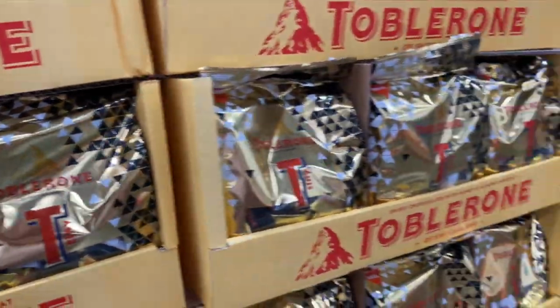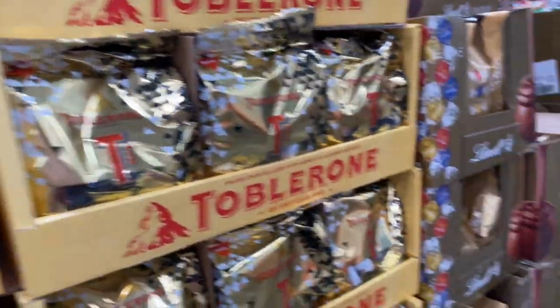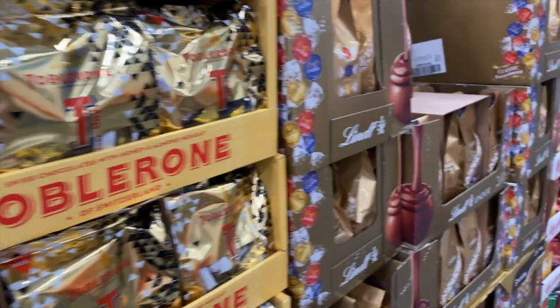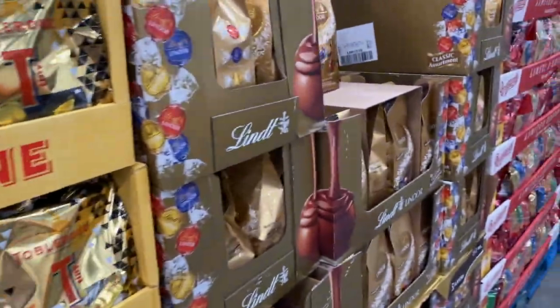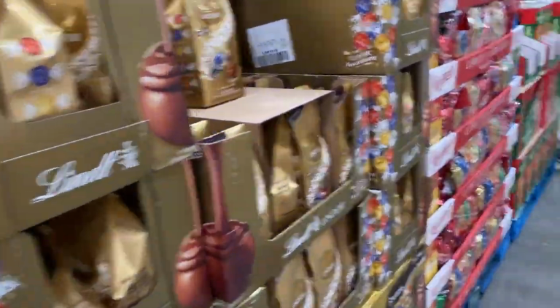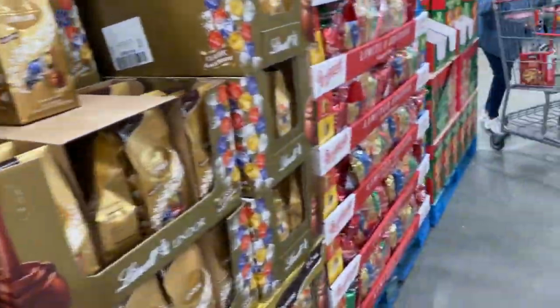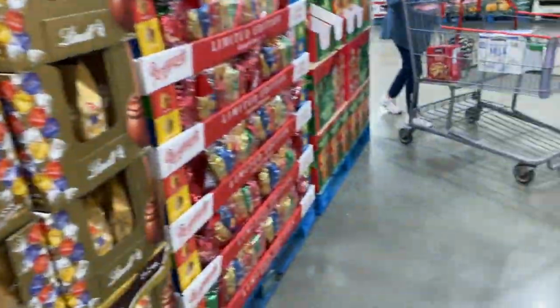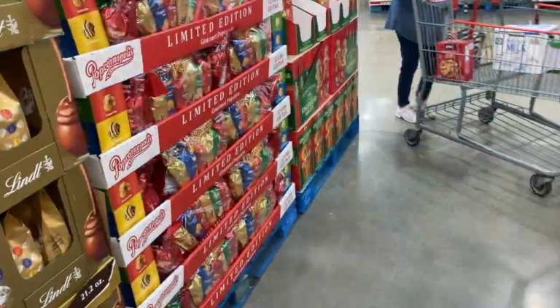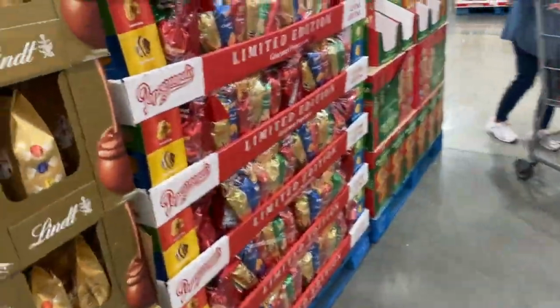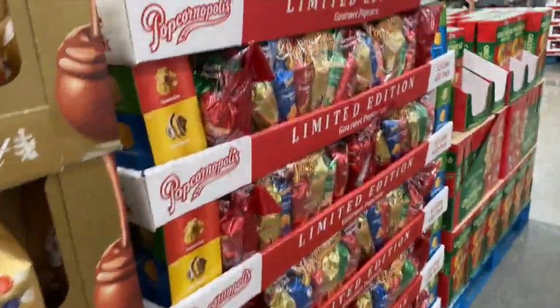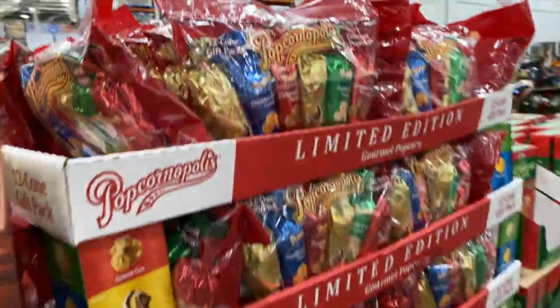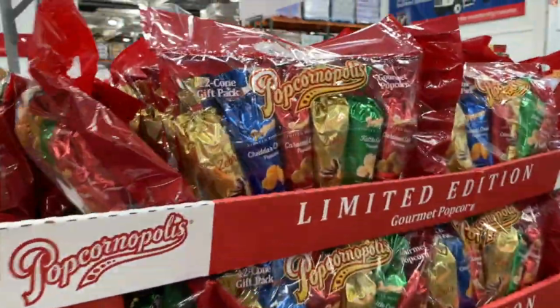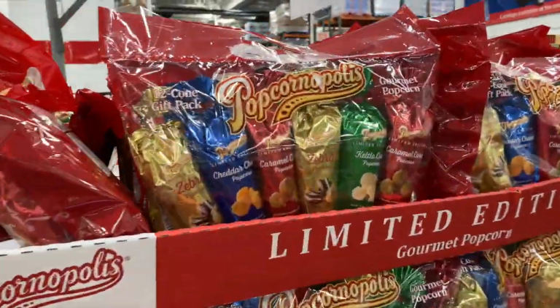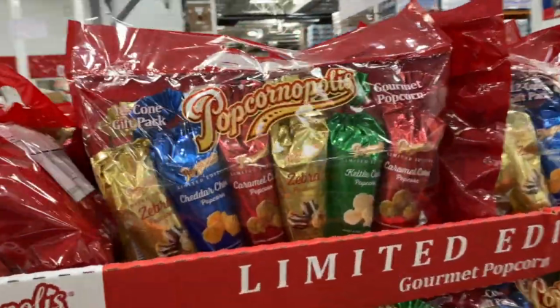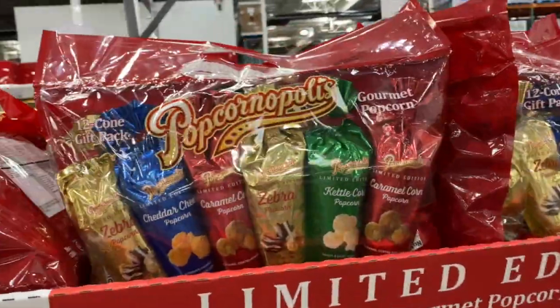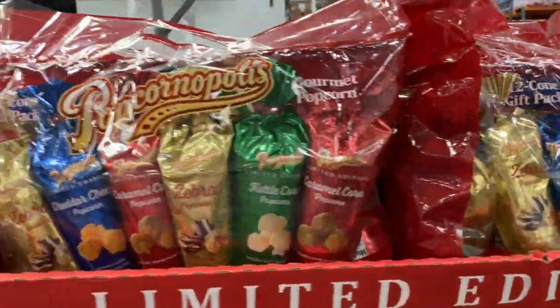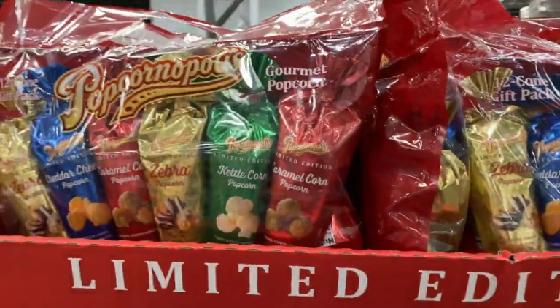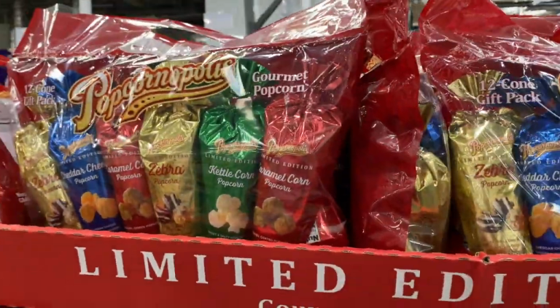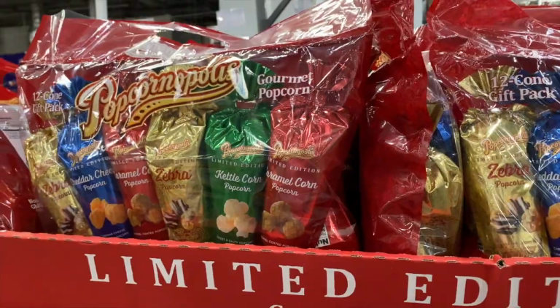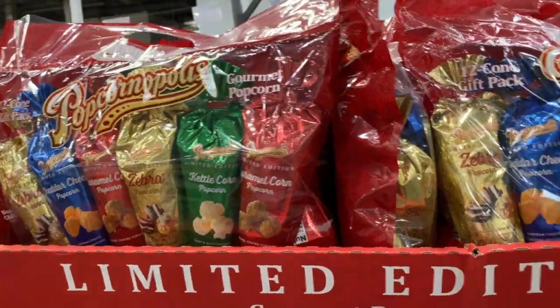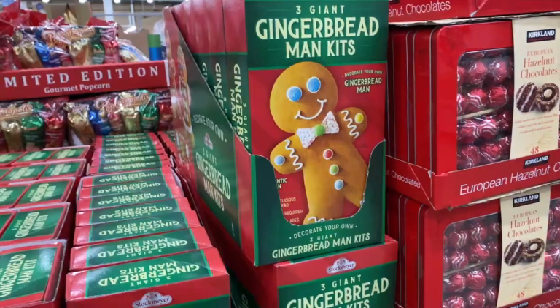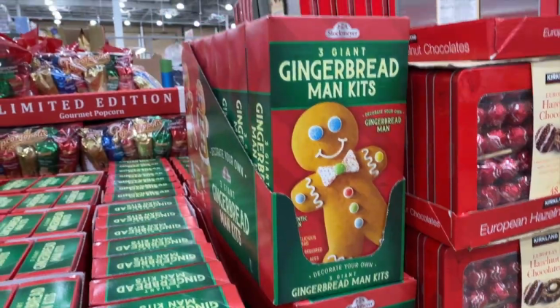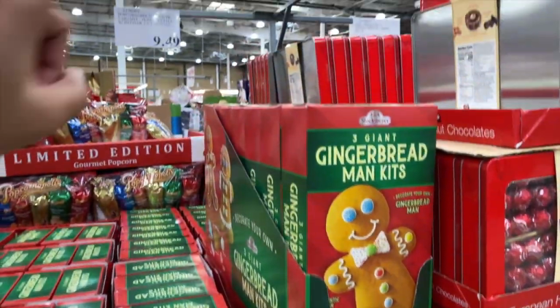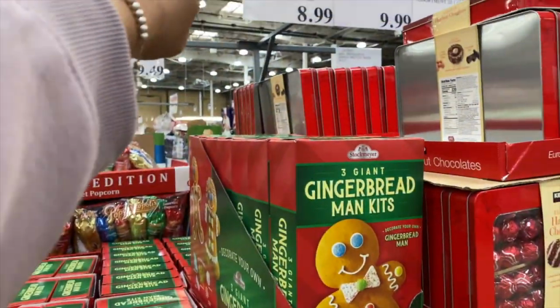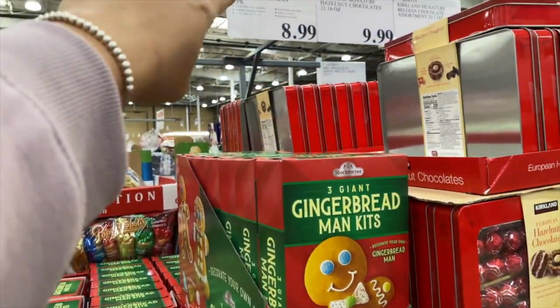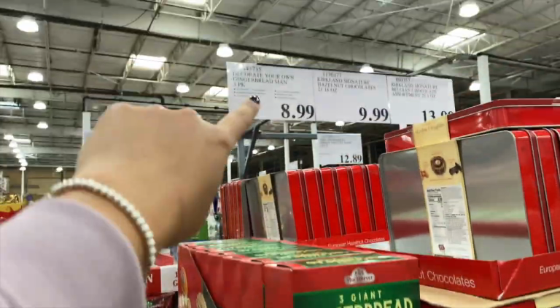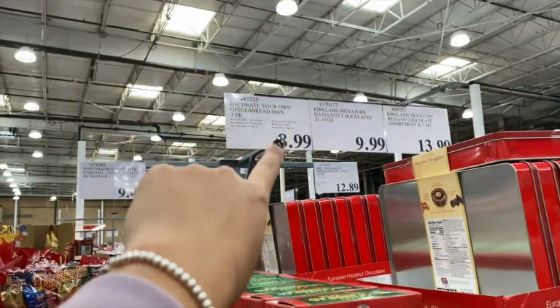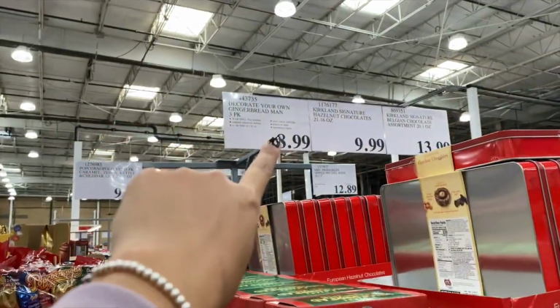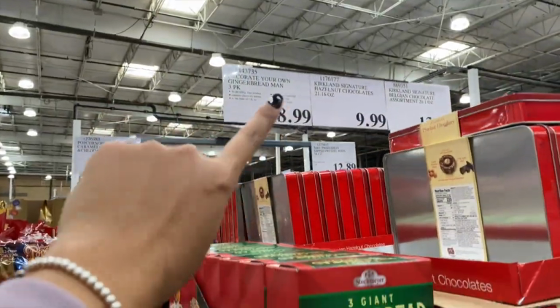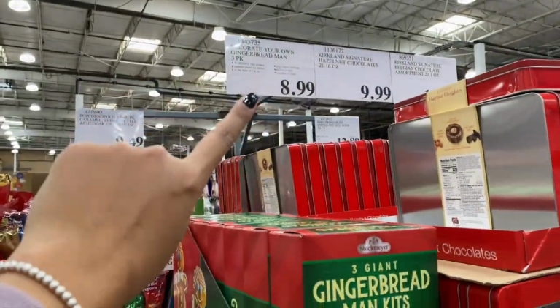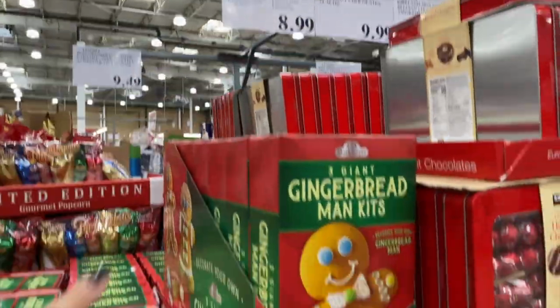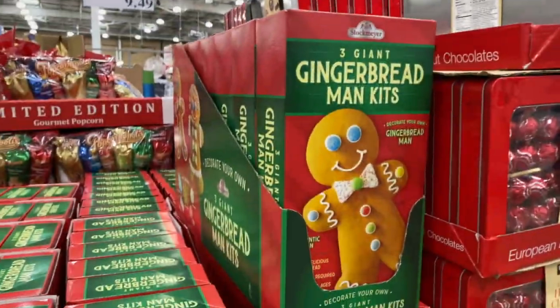You guys, someone almost took out my feet! Popcornopolis, 12-count, $9.49. Look how cute — decorate your own gingerbread man for $8.99.